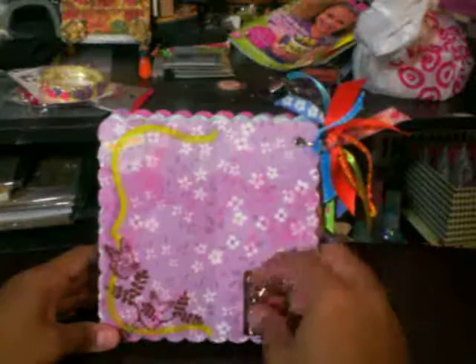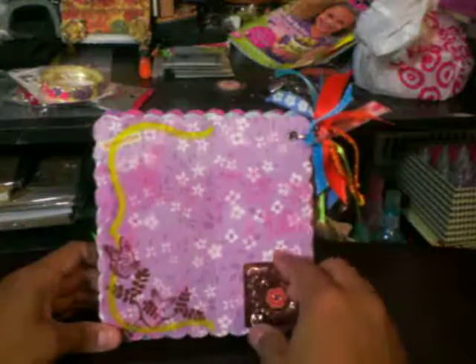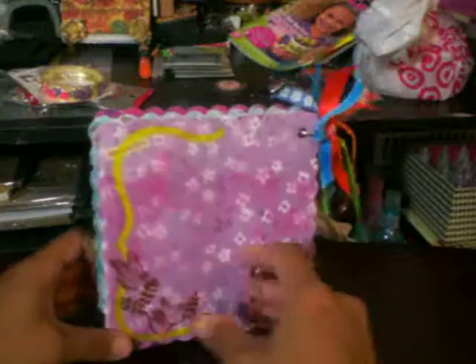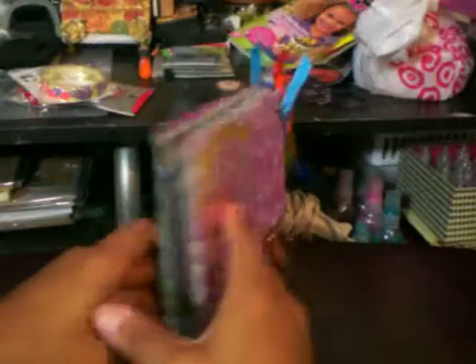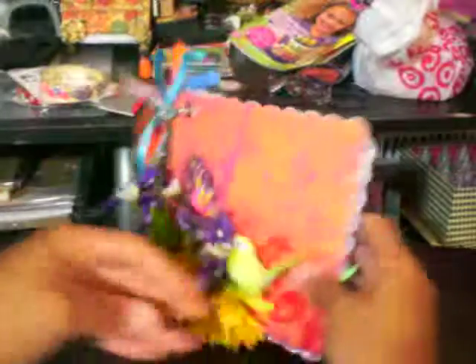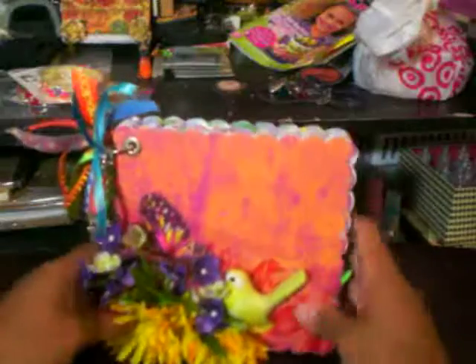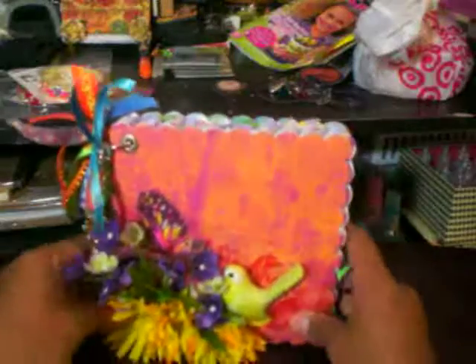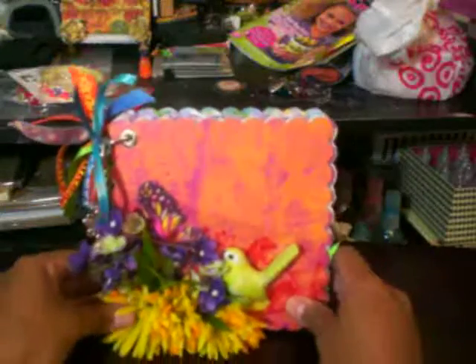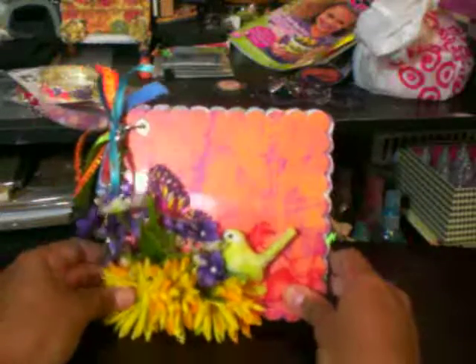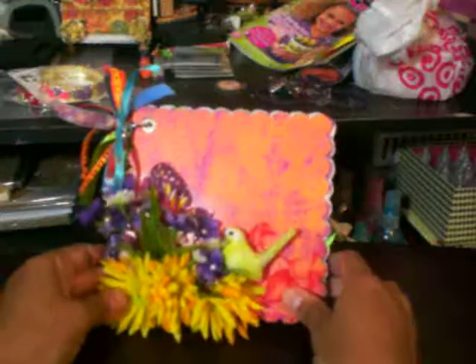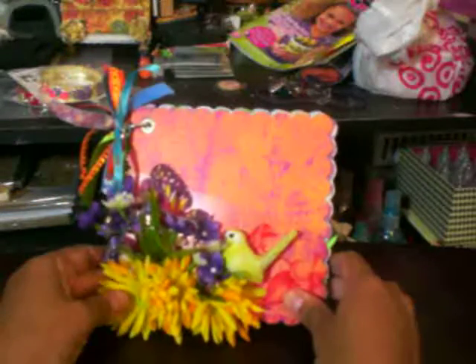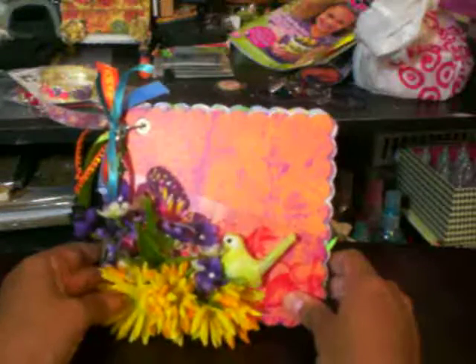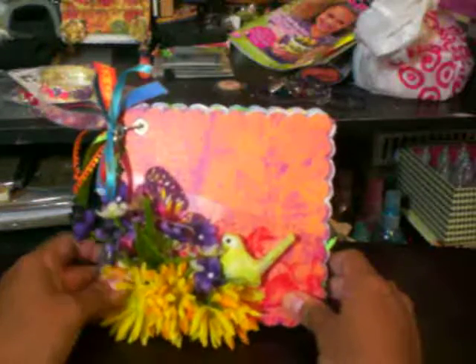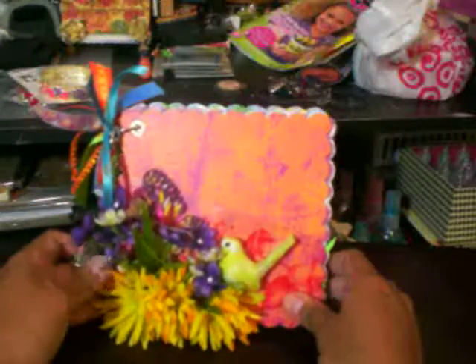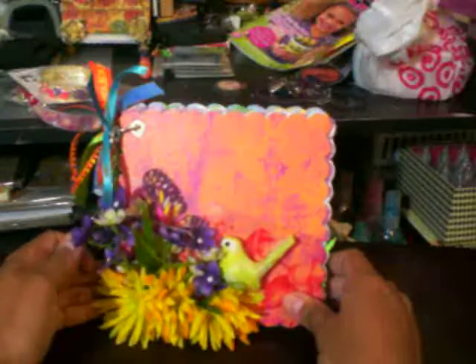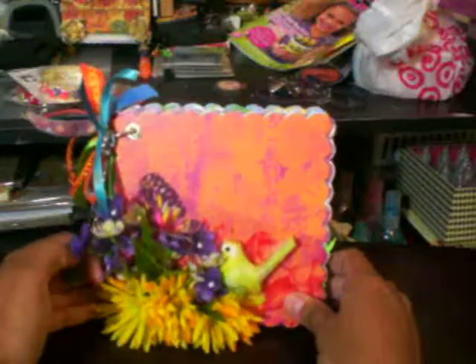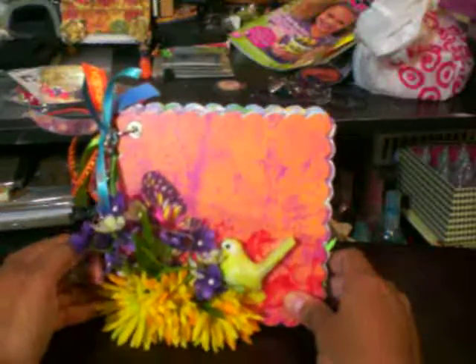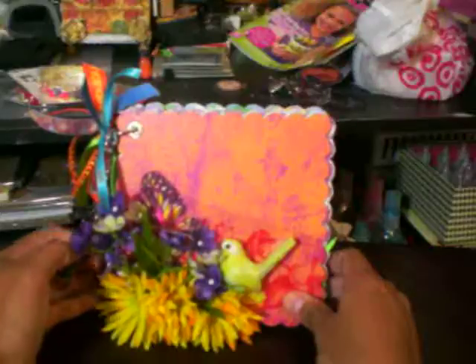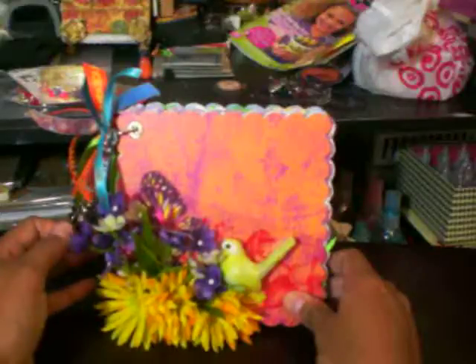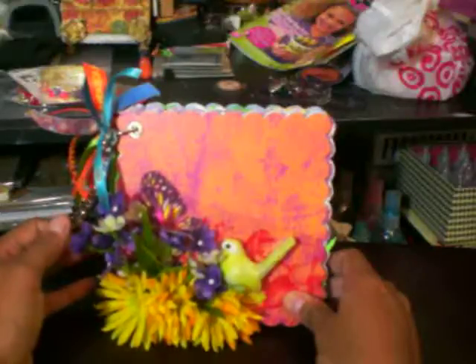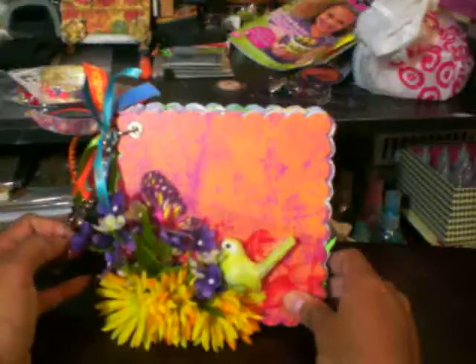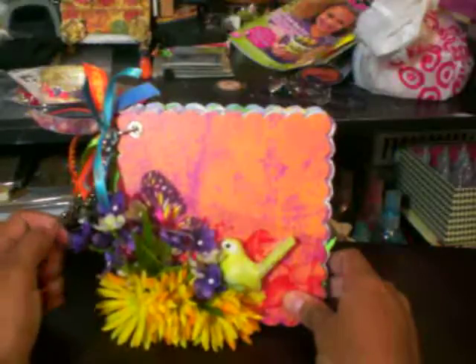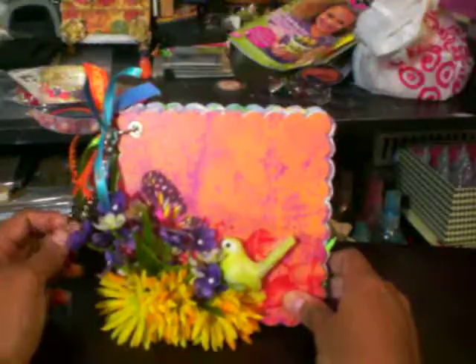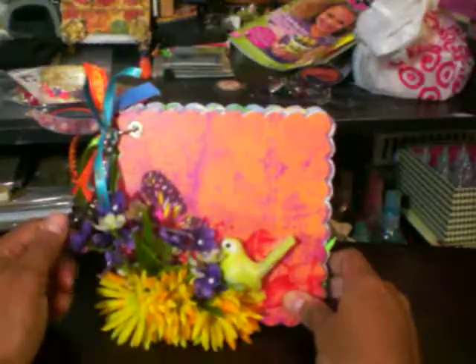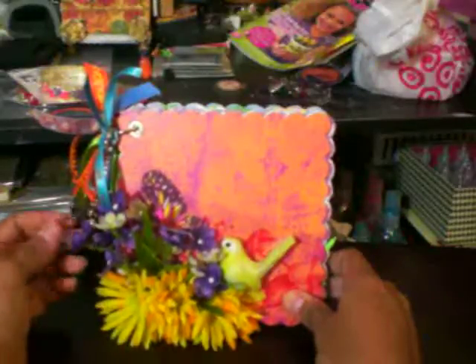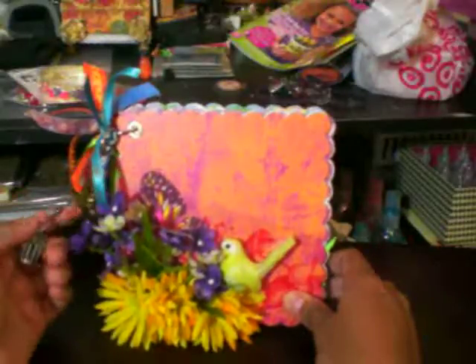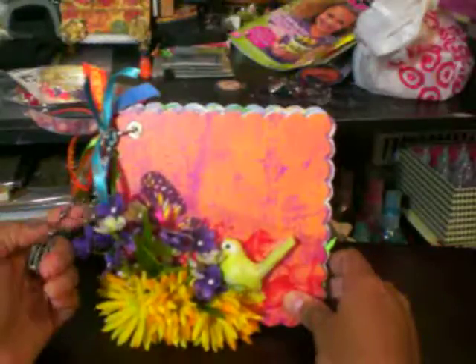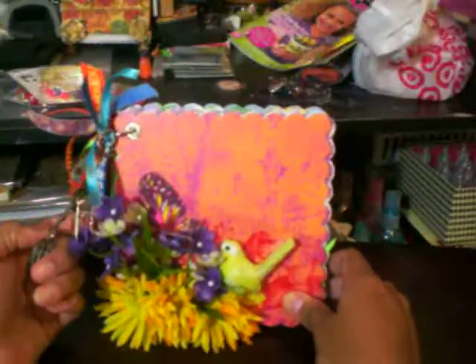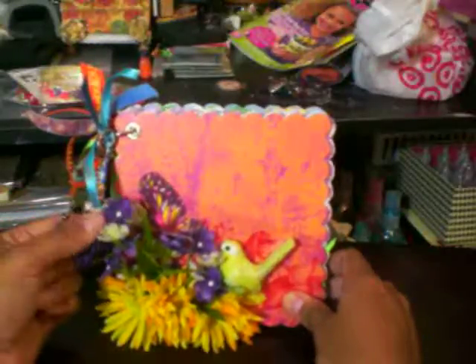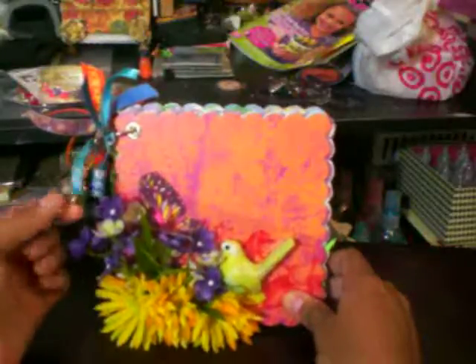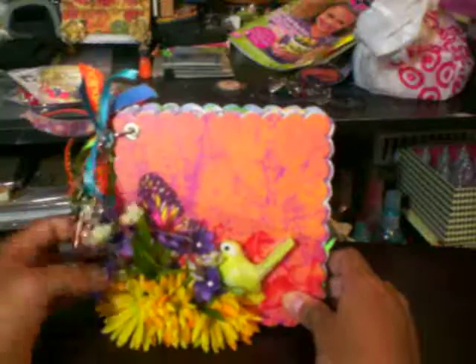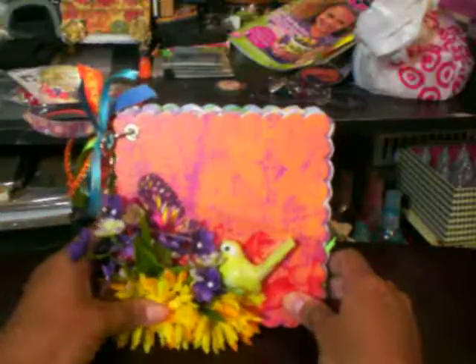So, hopefully you like my mini. Like I said it was for a swap that I entered at ScrapBeachEen.com and hopefully you like it. Please leave me a comment. Thank you.